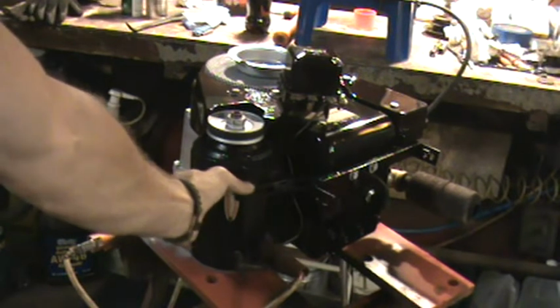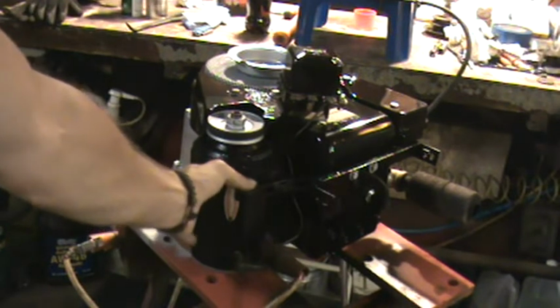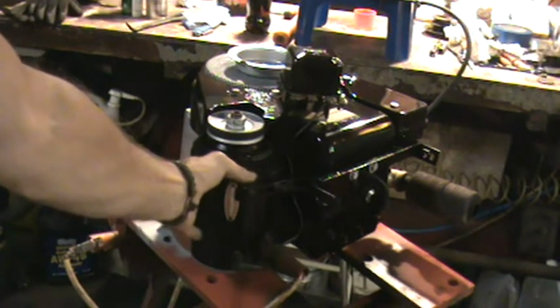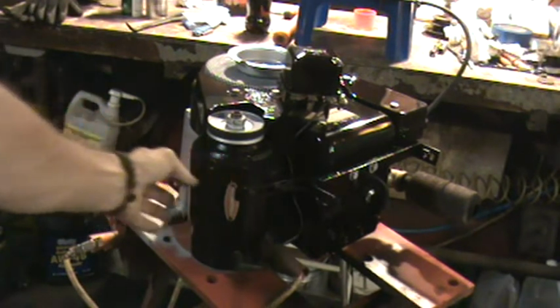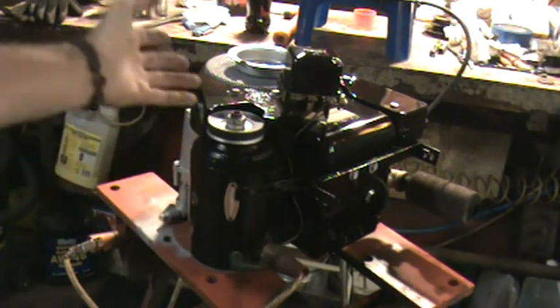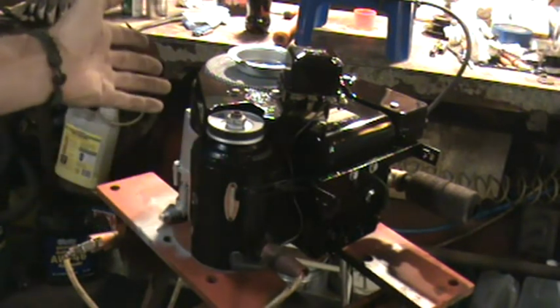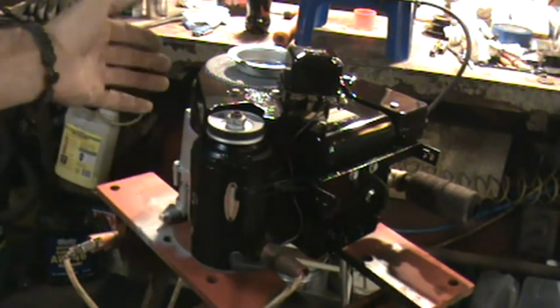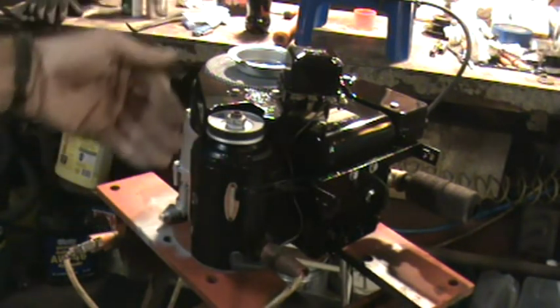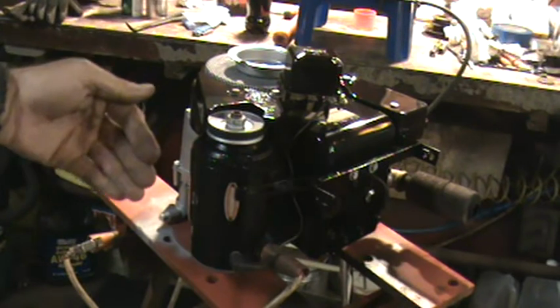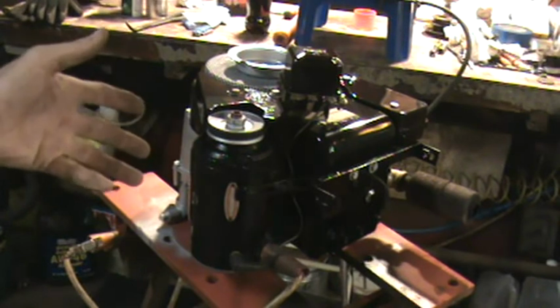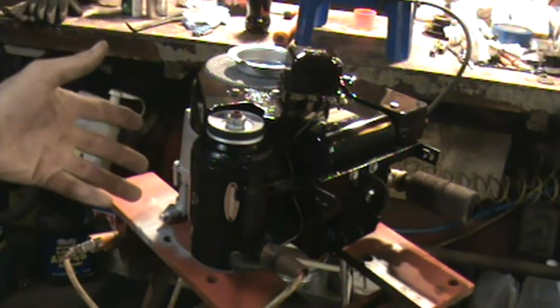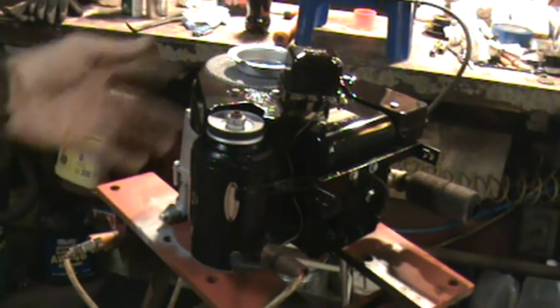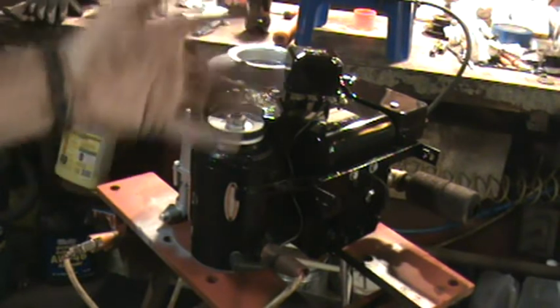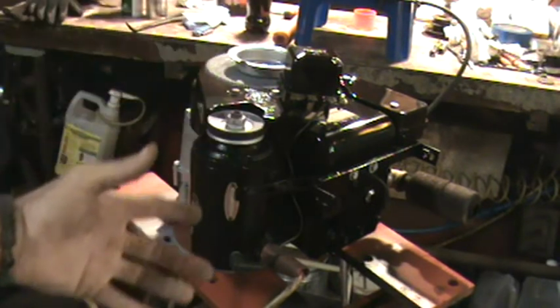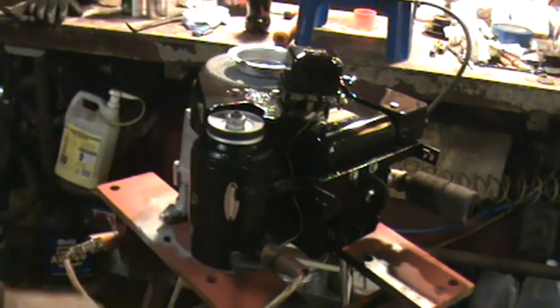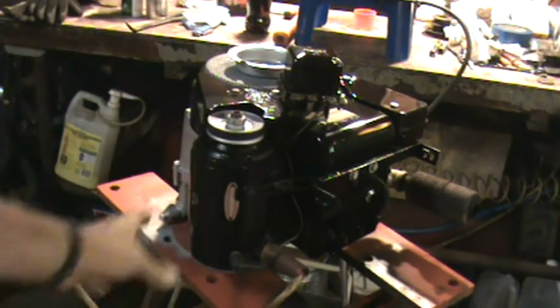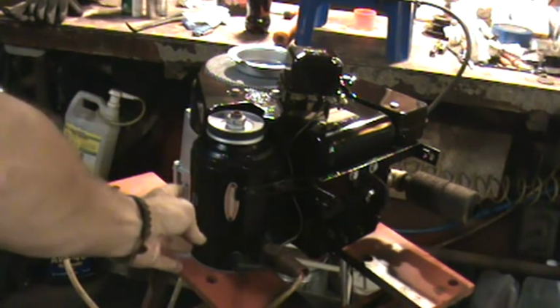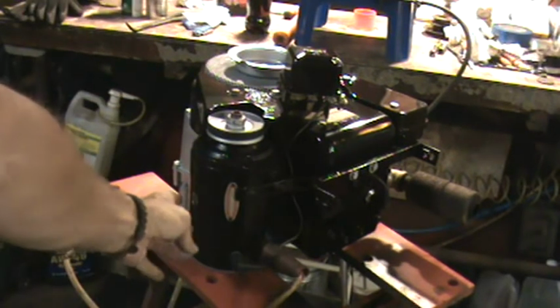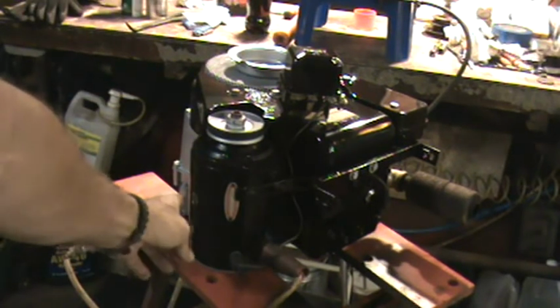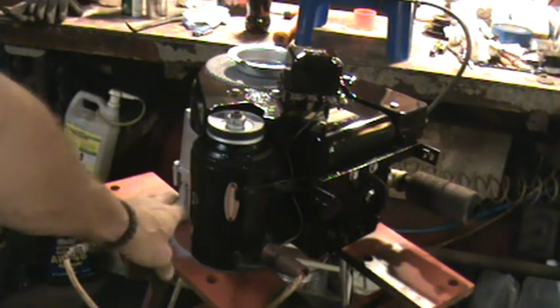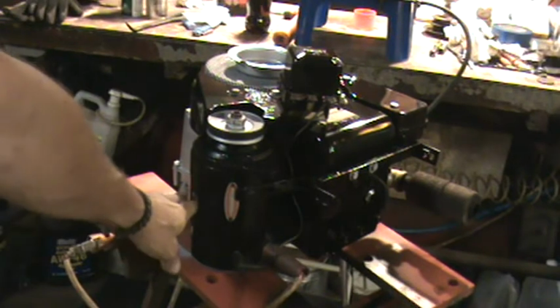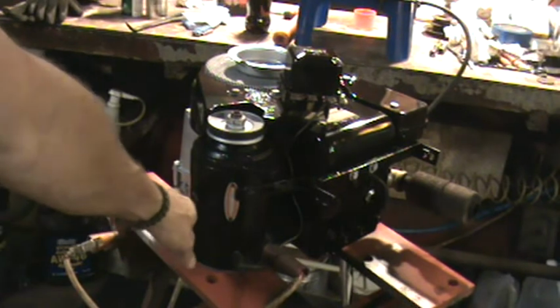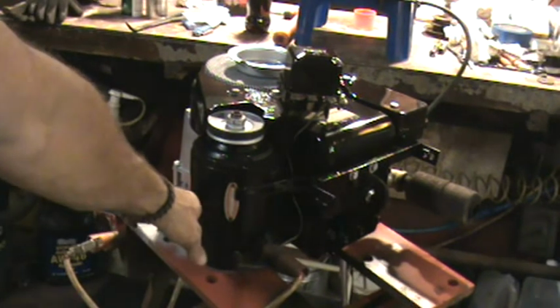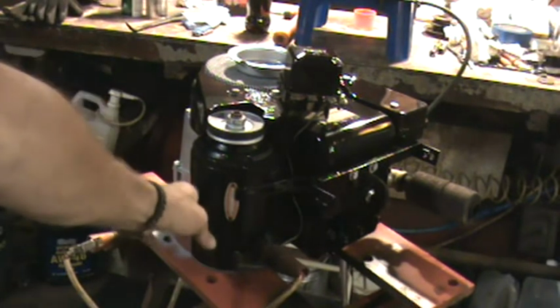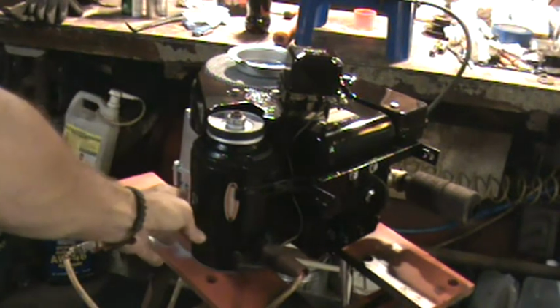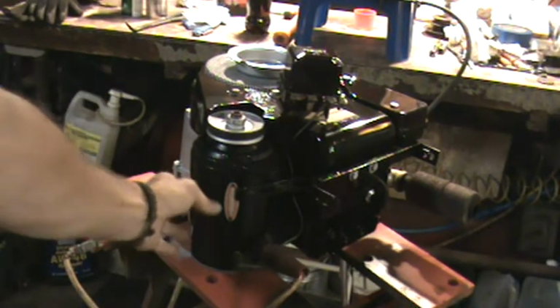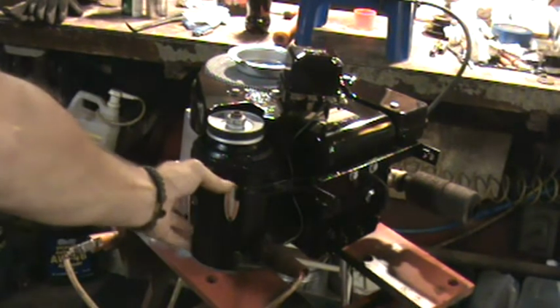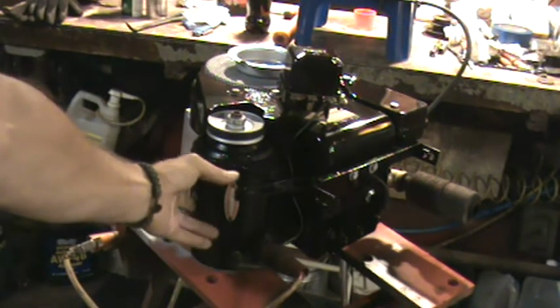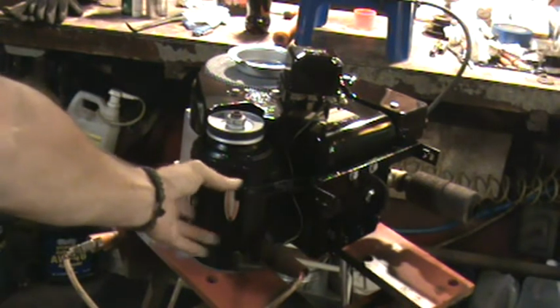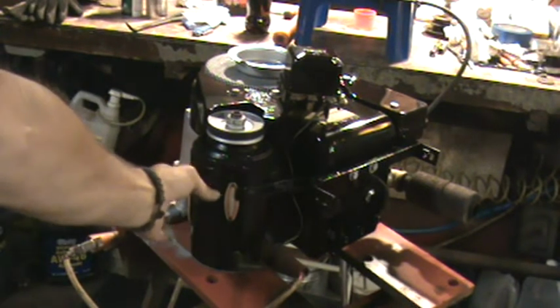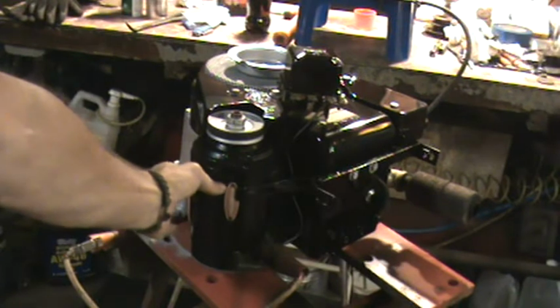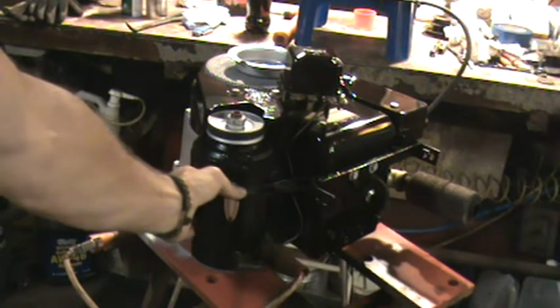I only ran this a few seconds for you guys, and I ran it myself for maybe 30 seconds getting the carburetor adjusted. And this is too hot to touch now on this side of the starter generator. That's indicative of a rub.